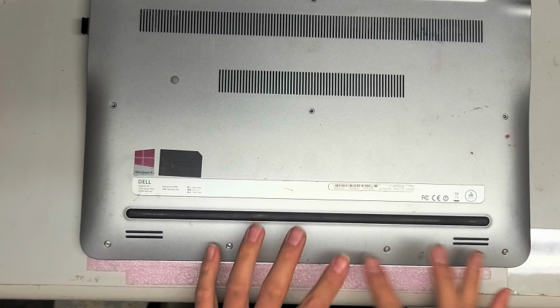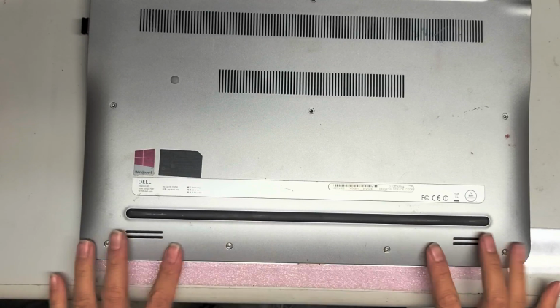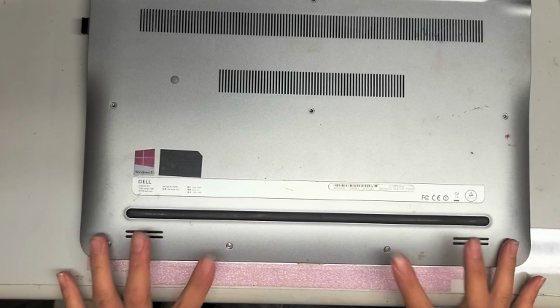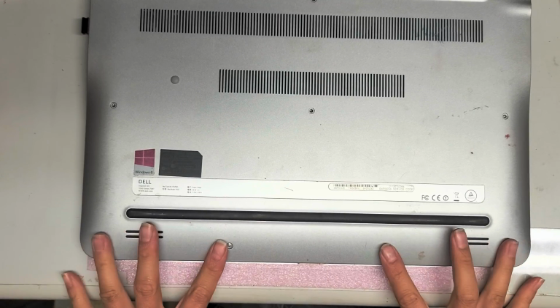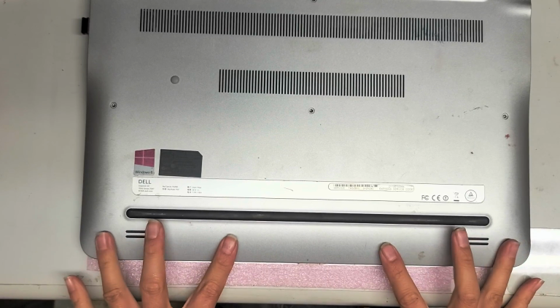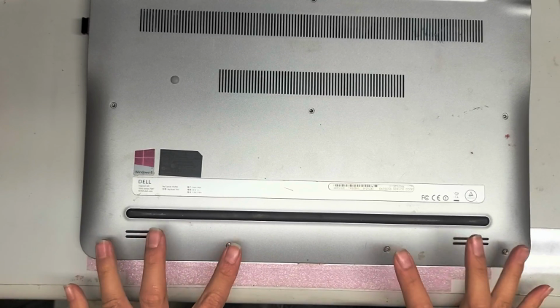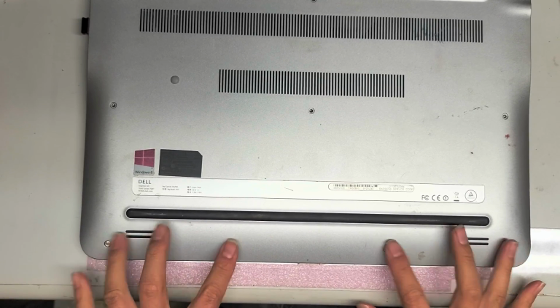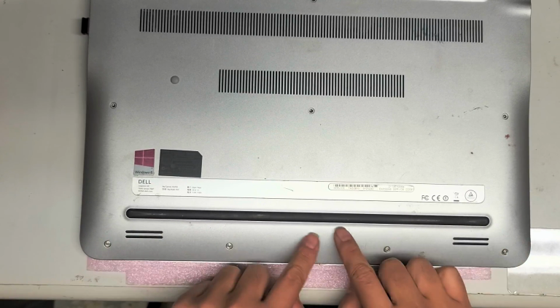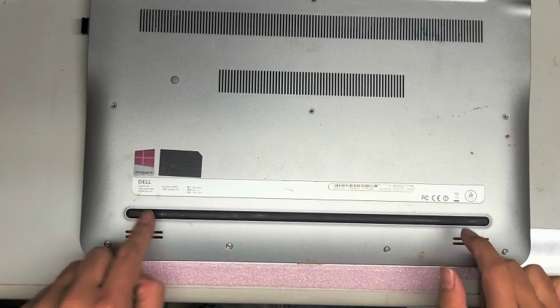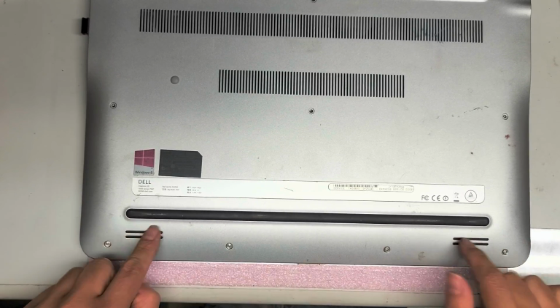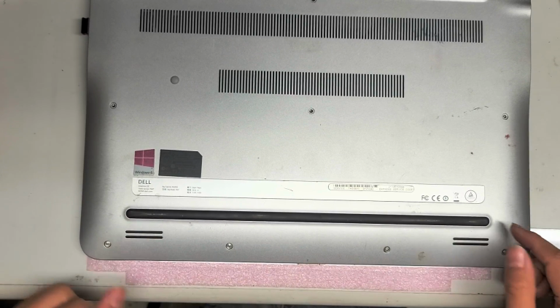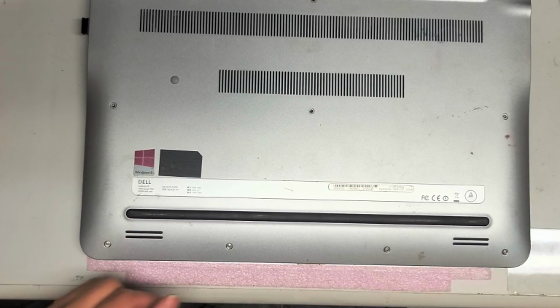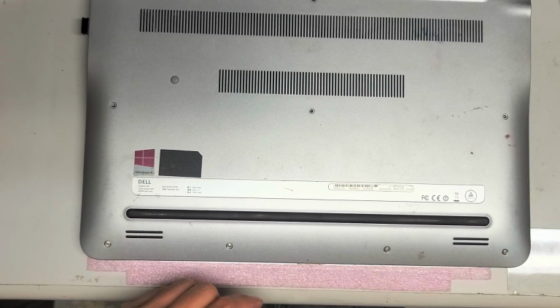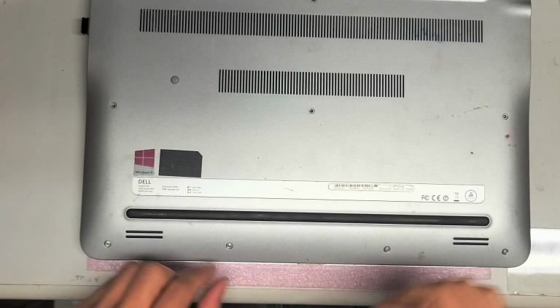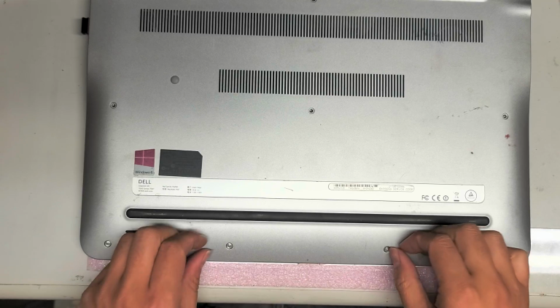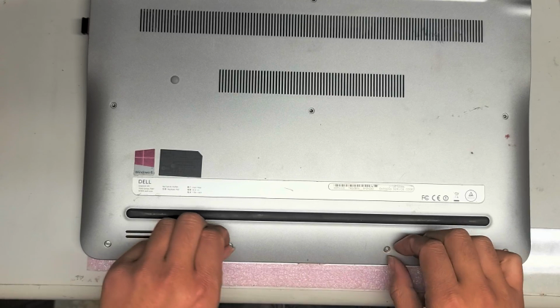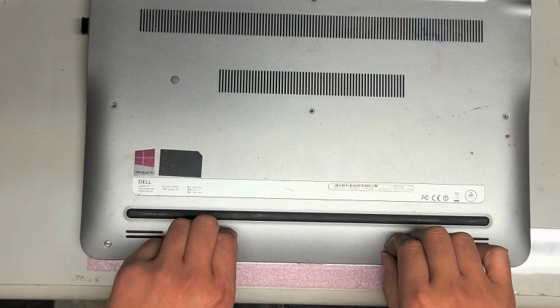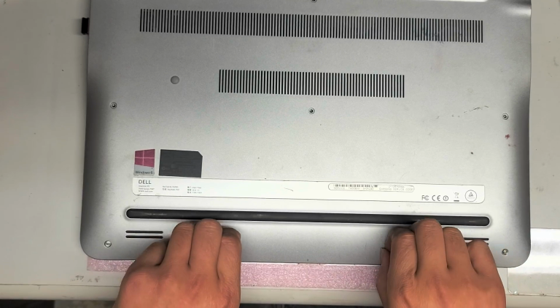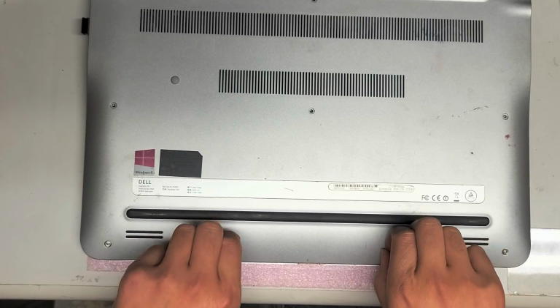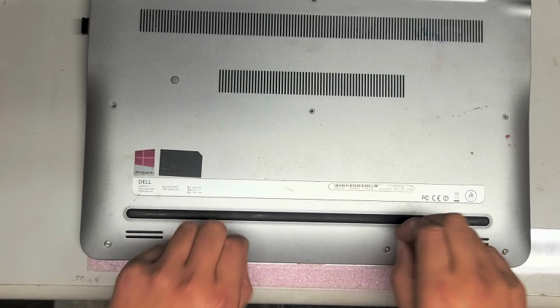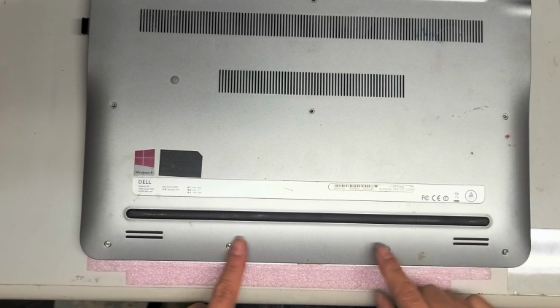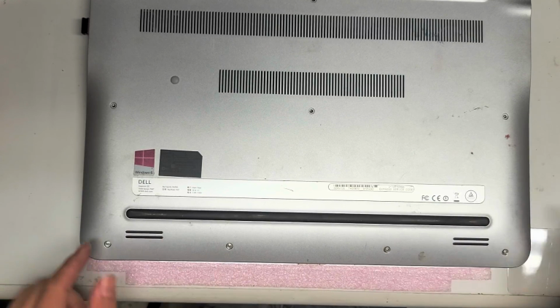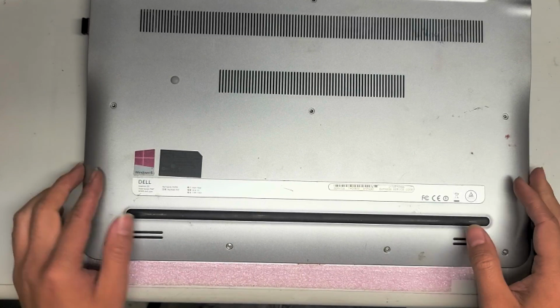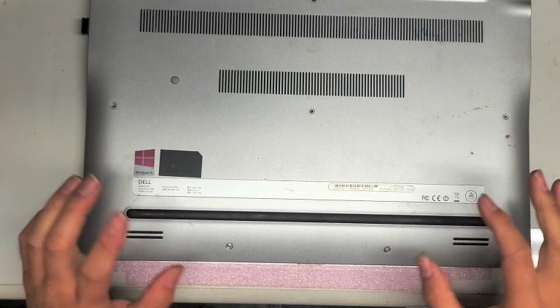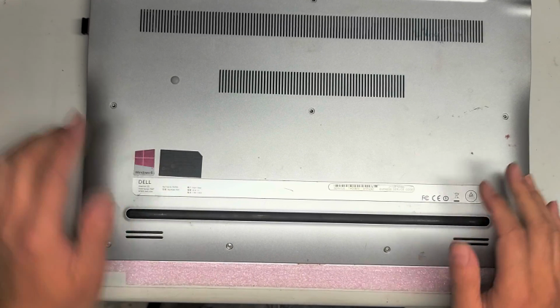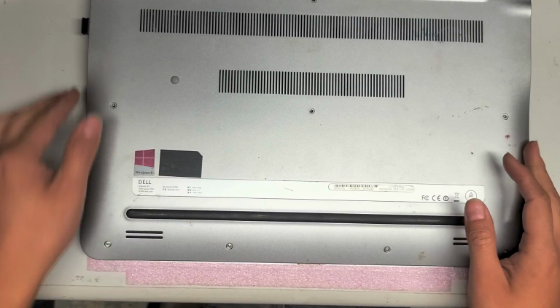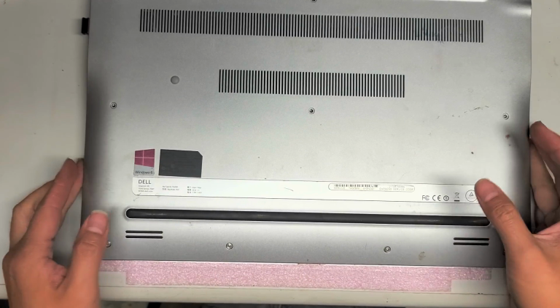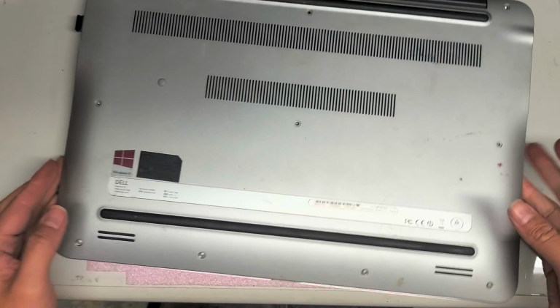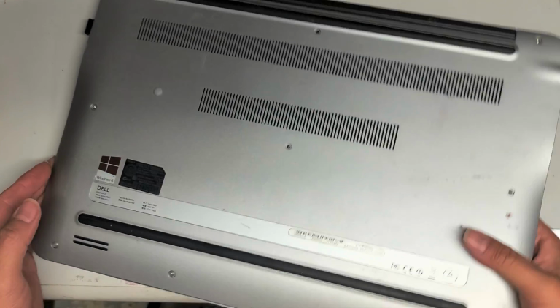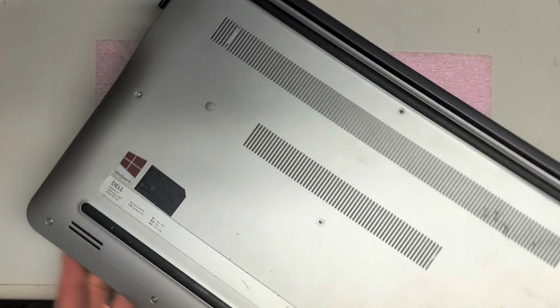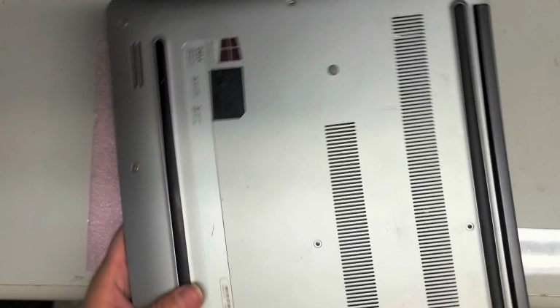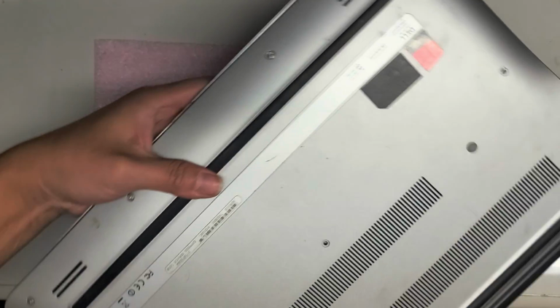The four on the bottom here will actually stay in the plastic cover, so don't worry if they're not coming out — that's how it's designed. These four are supposed to stay there.